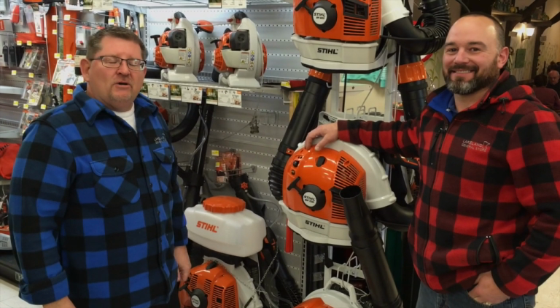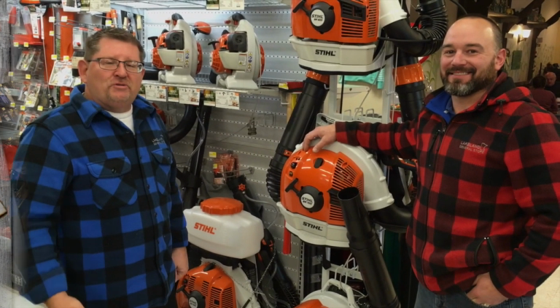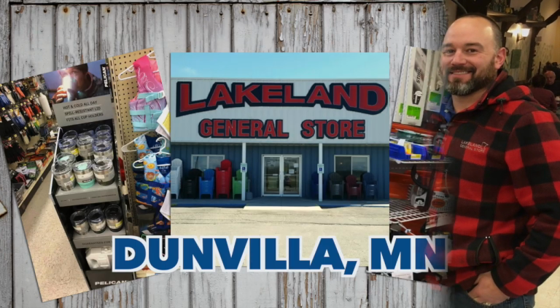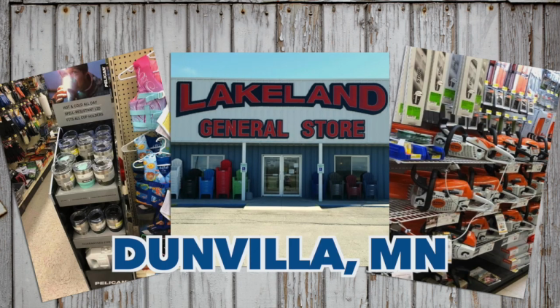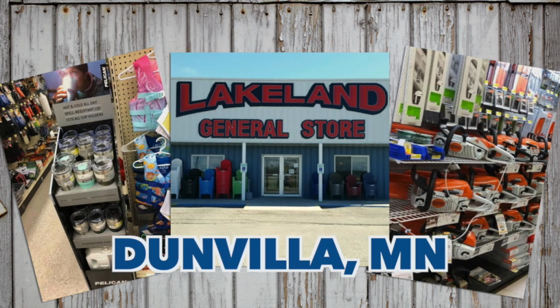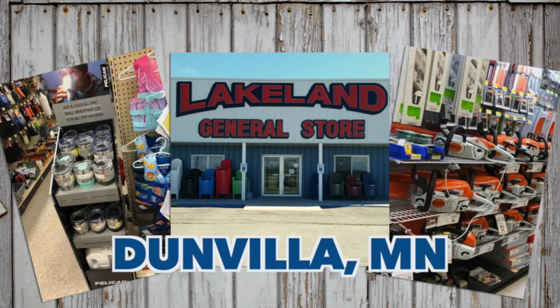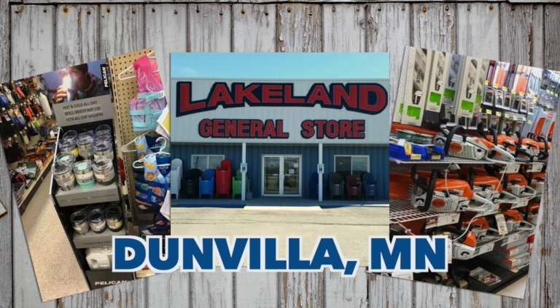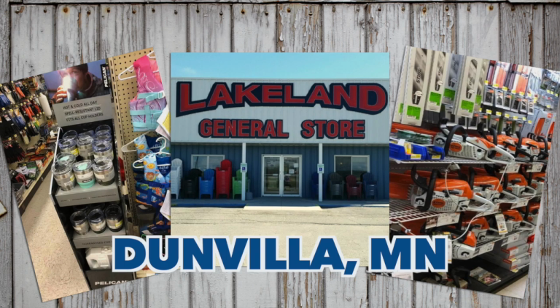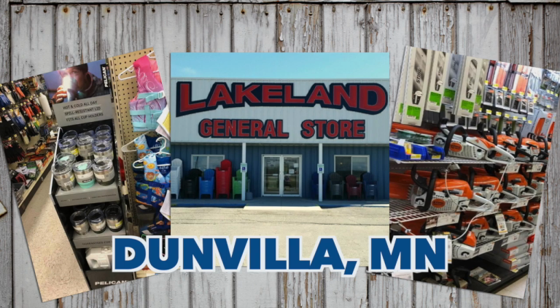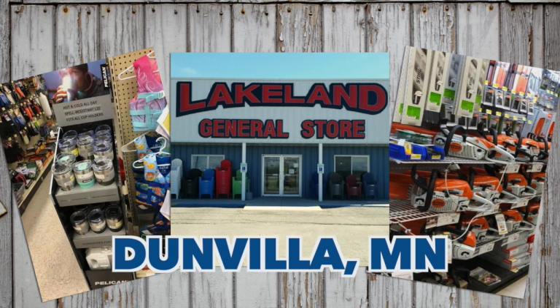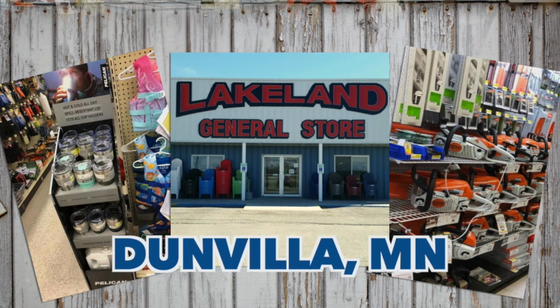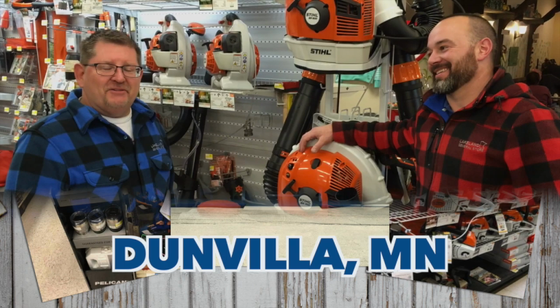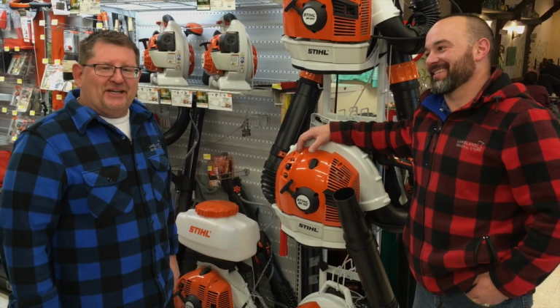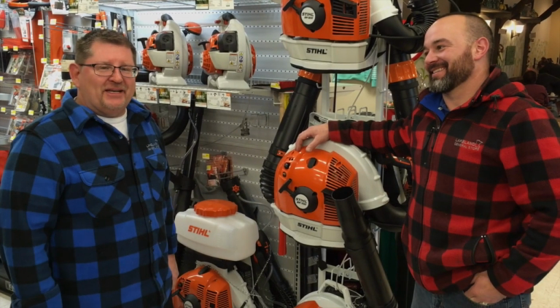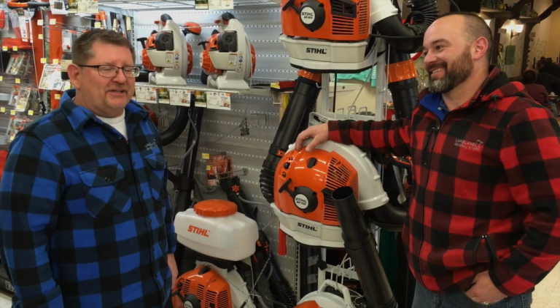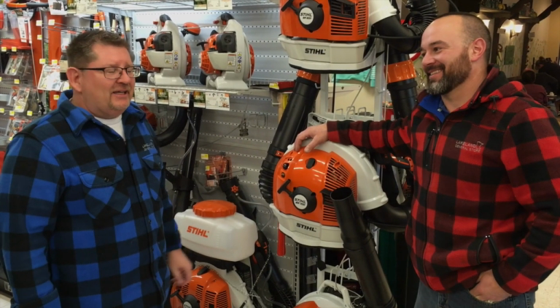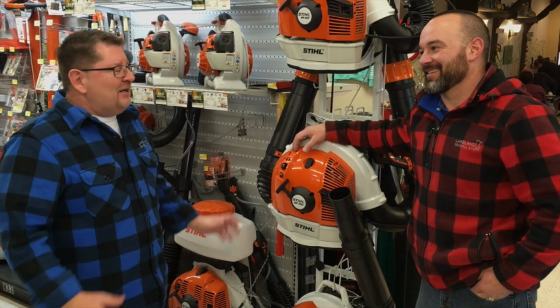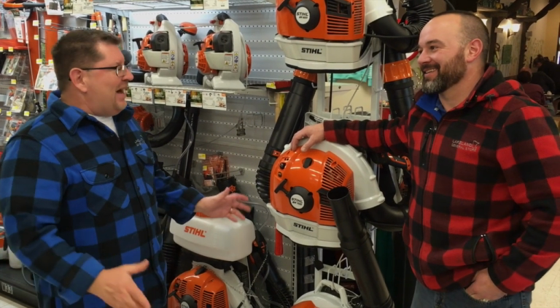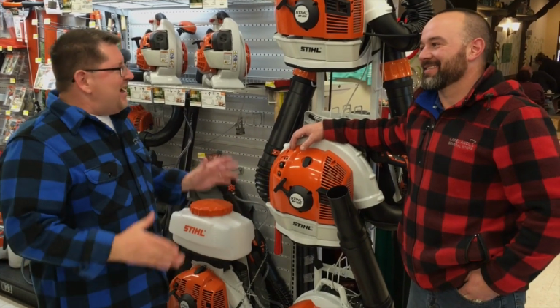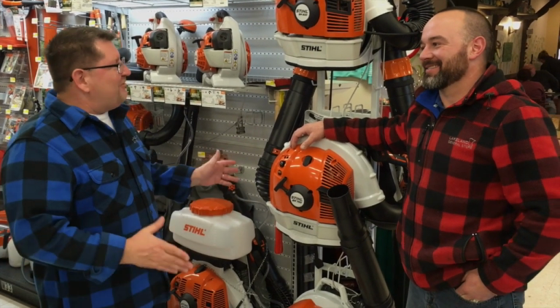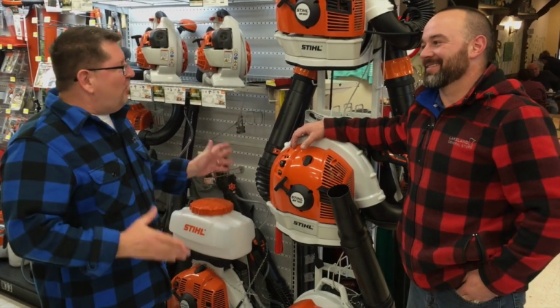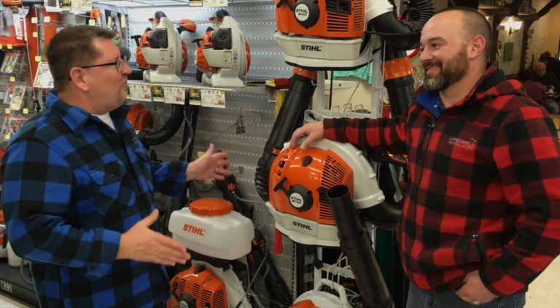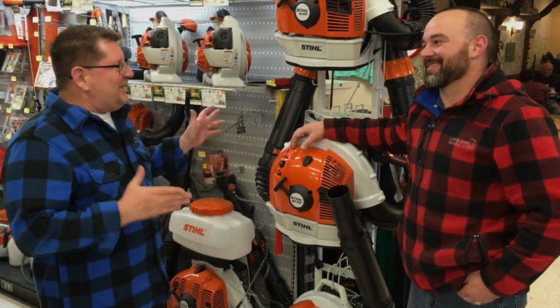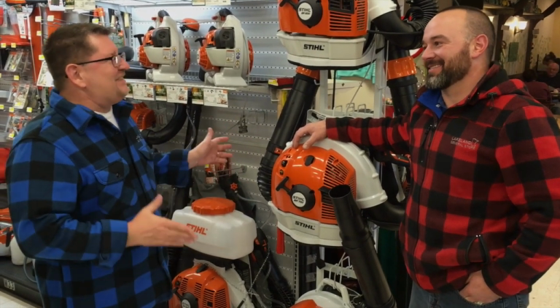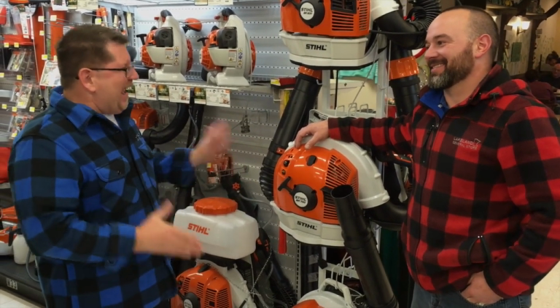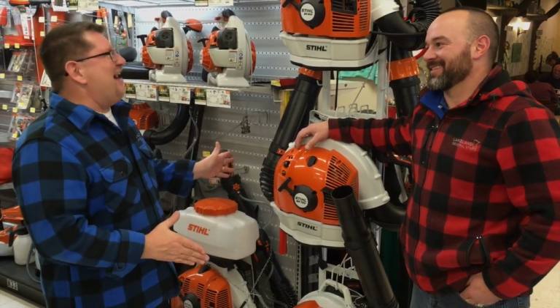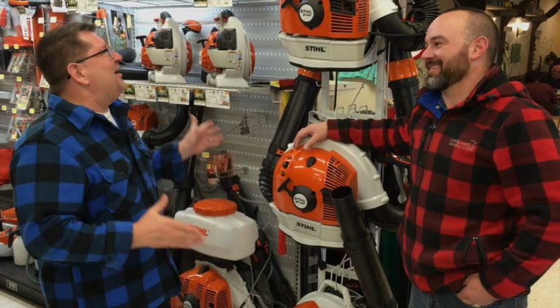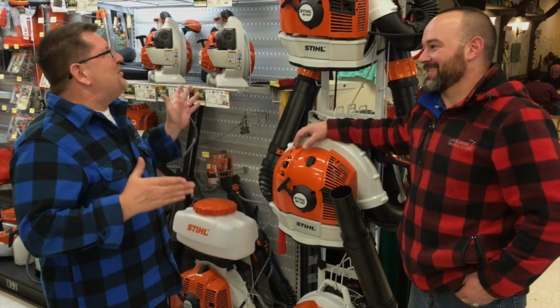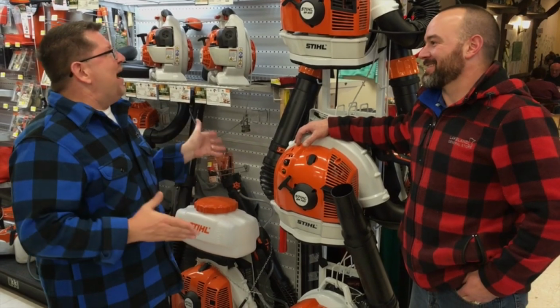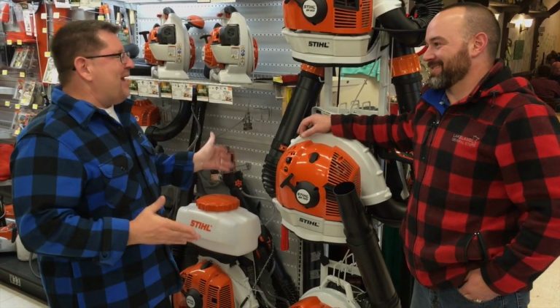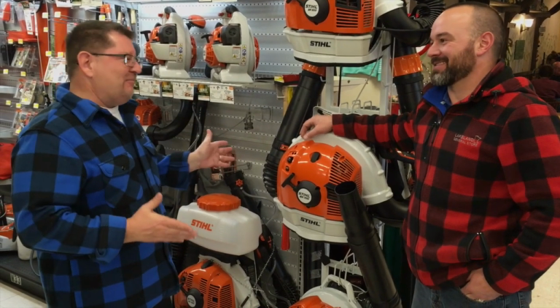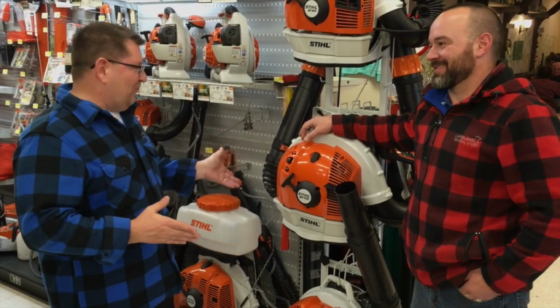We're tooling around with Bob at Lakeland General Store in Dunn Villa. I'm Dave Lee. Bob, every home needs to have the backpack blower.